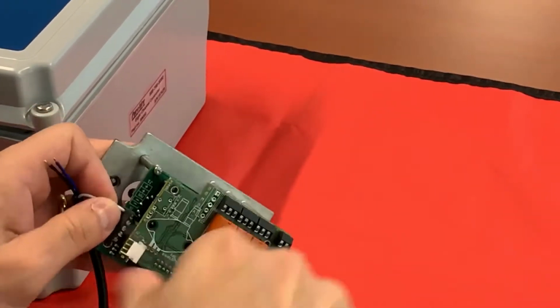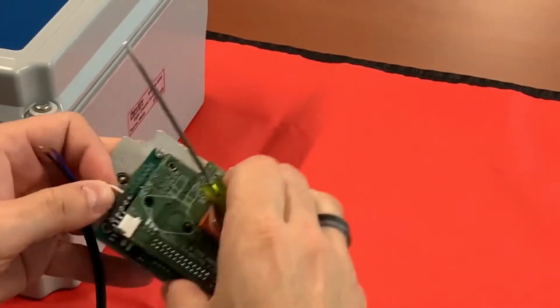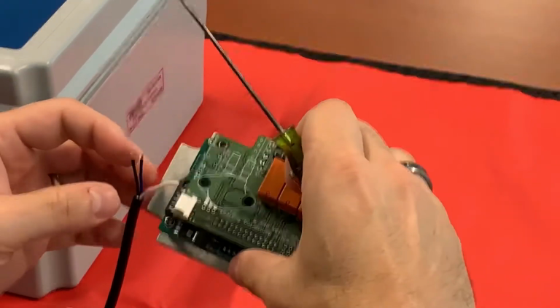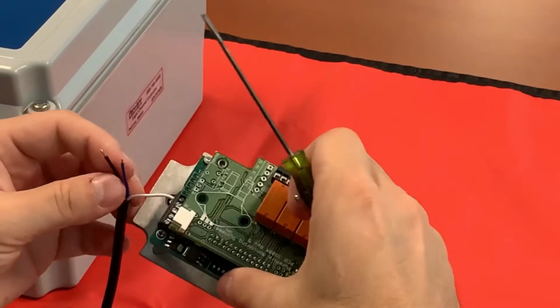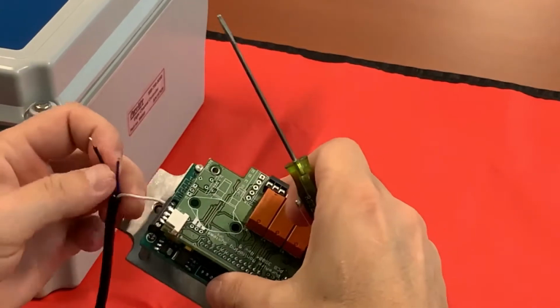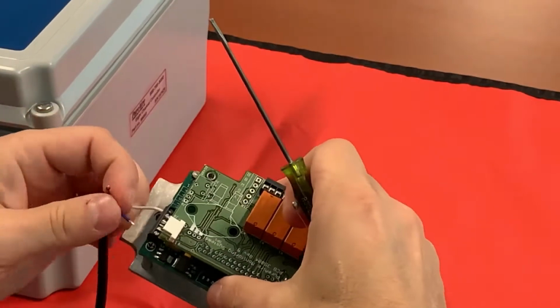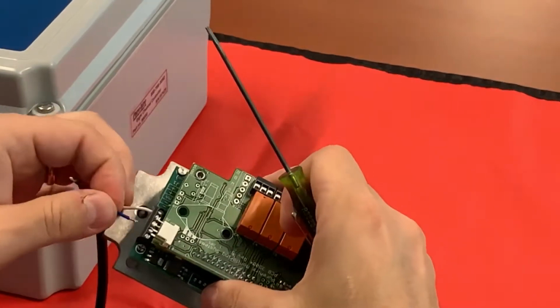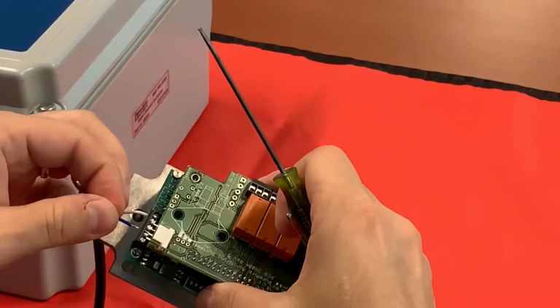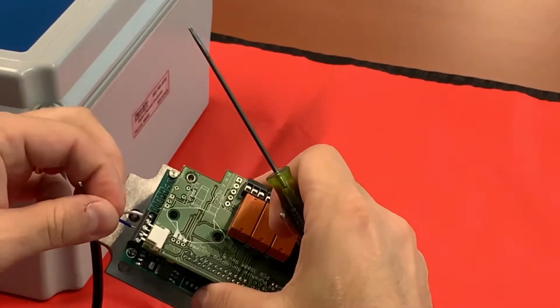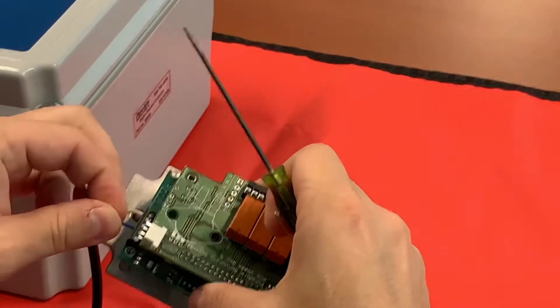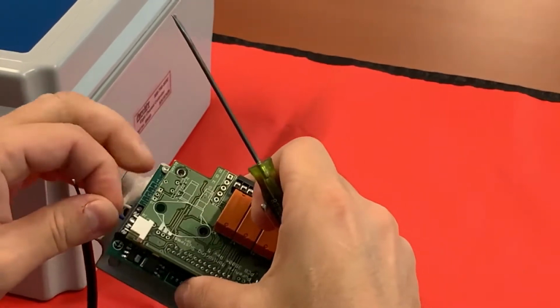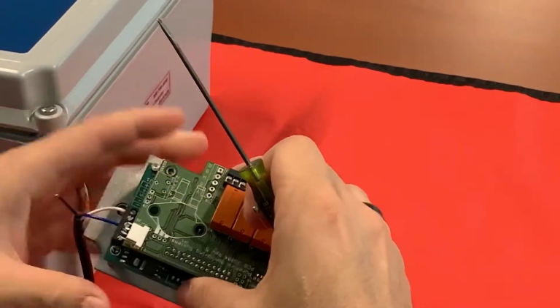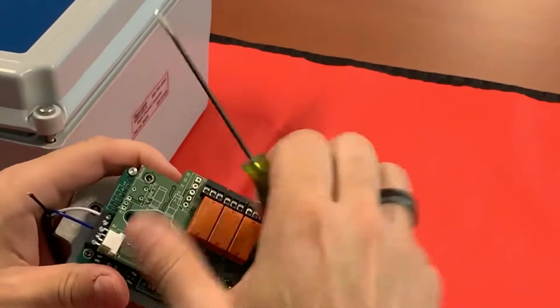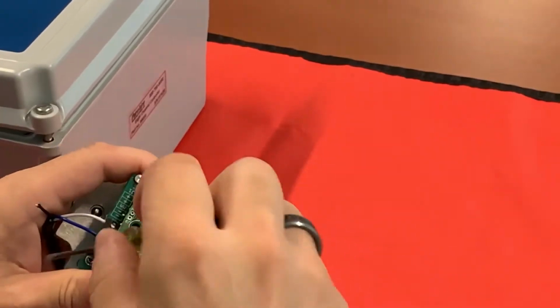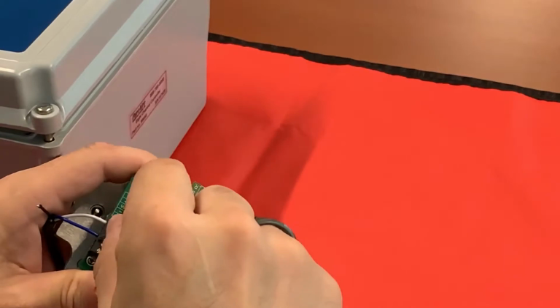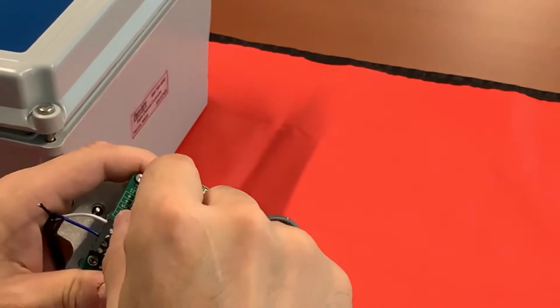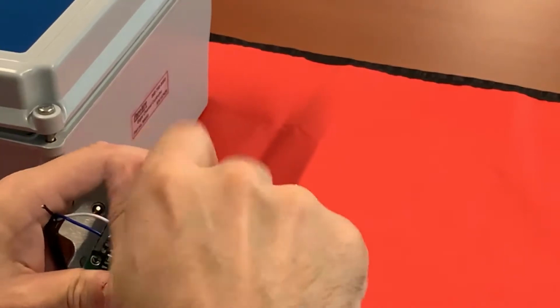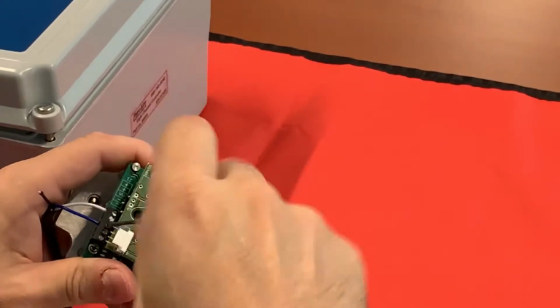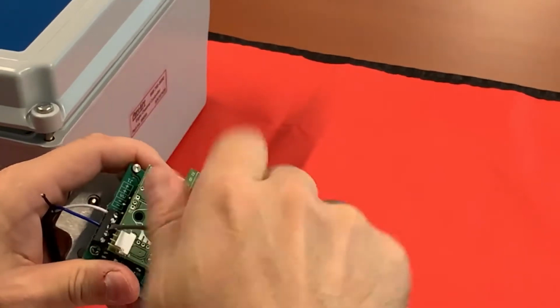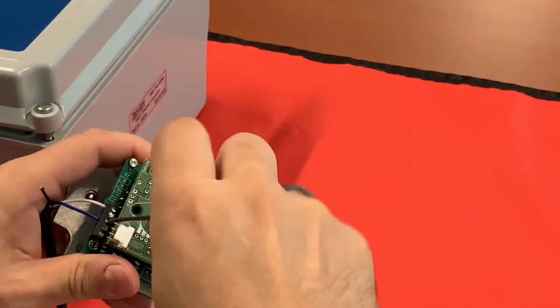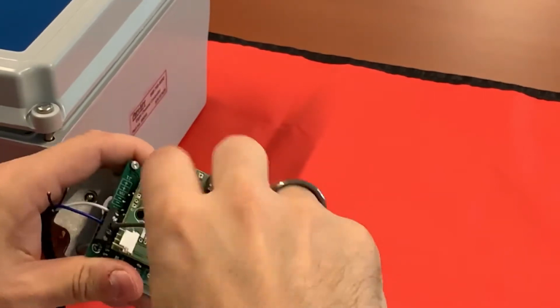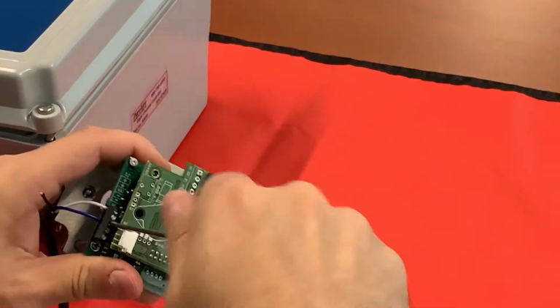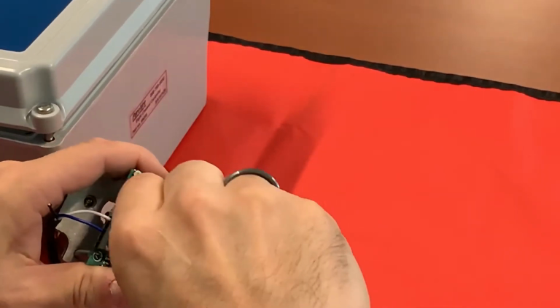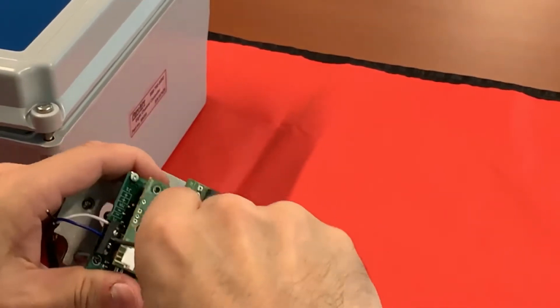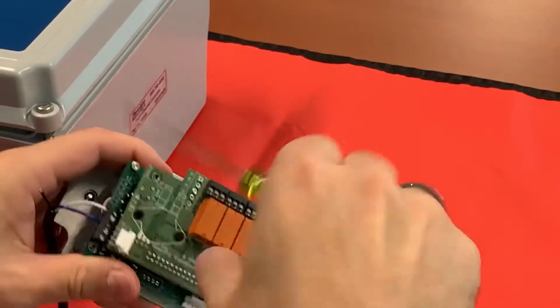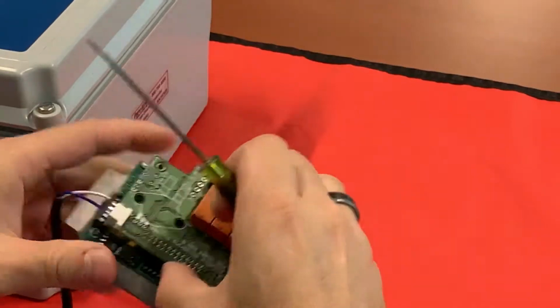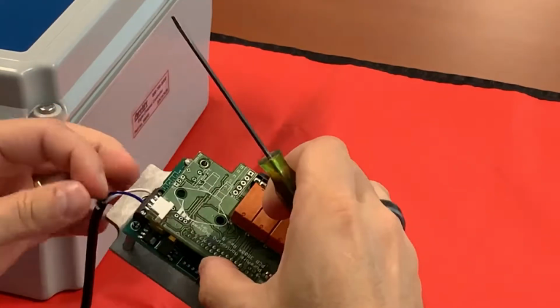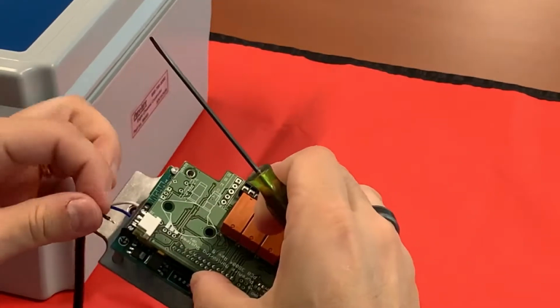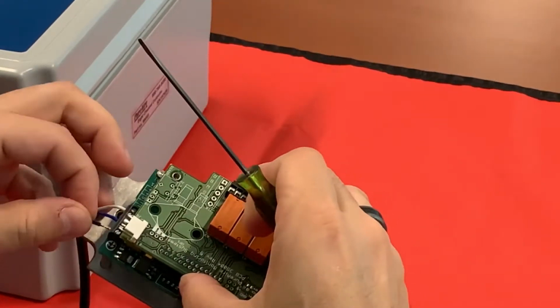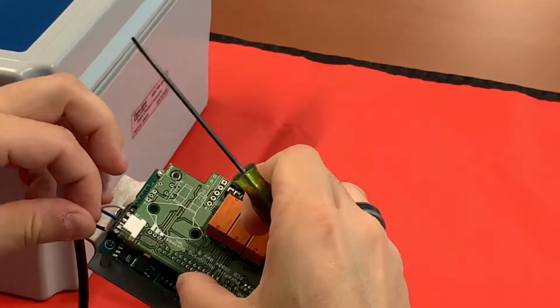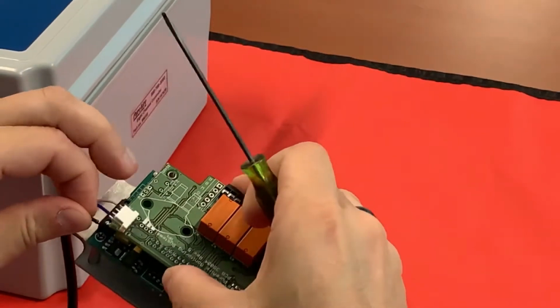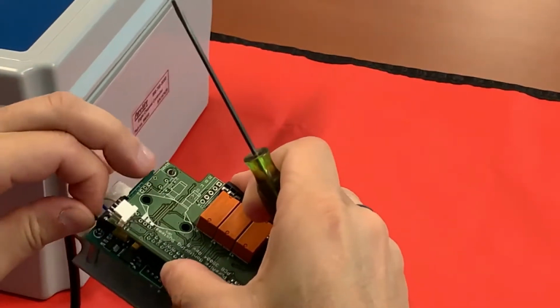Tighten that down. I'm going to use my blue as my milliamp signal, and my ground.